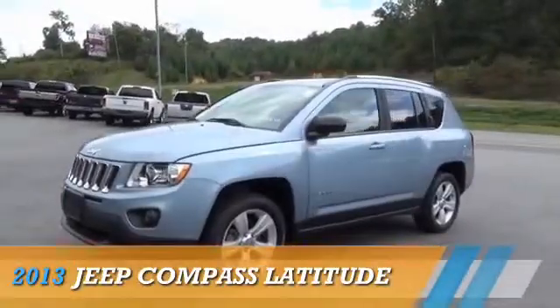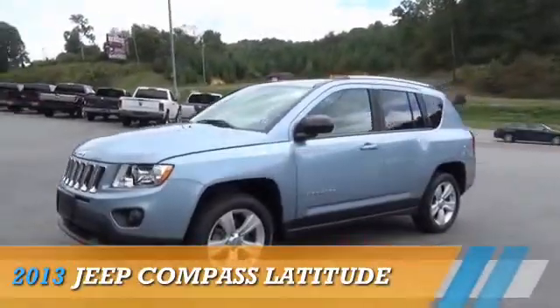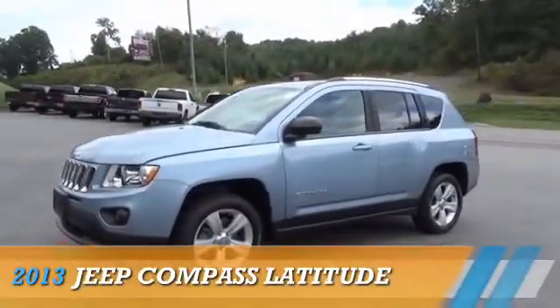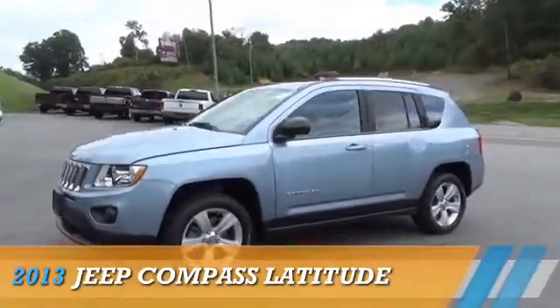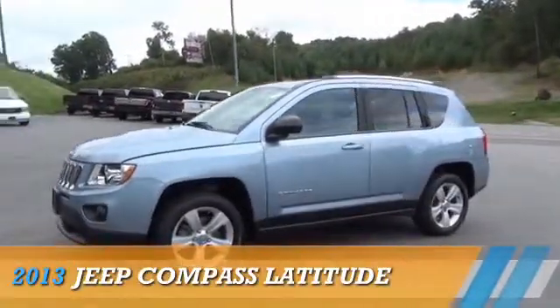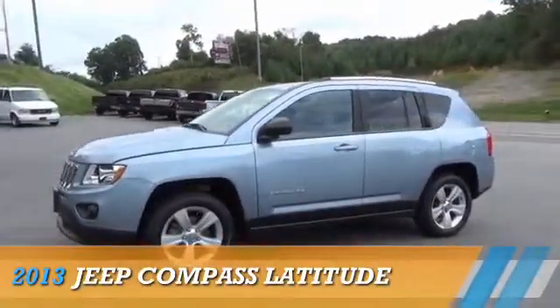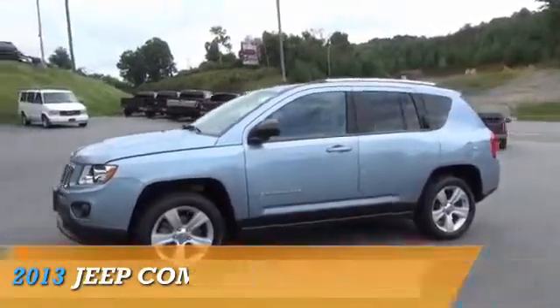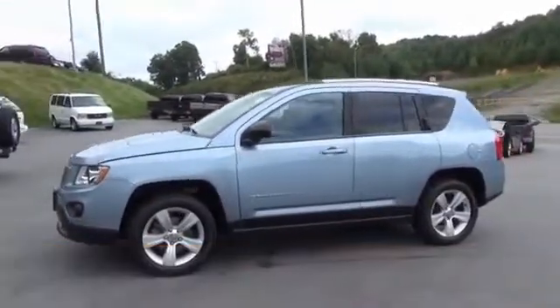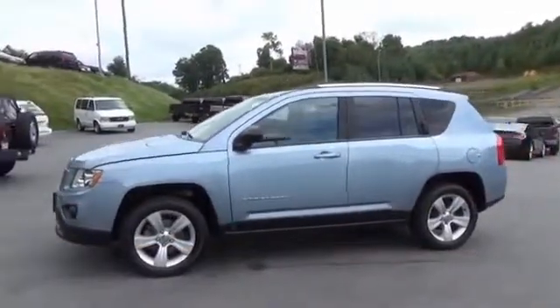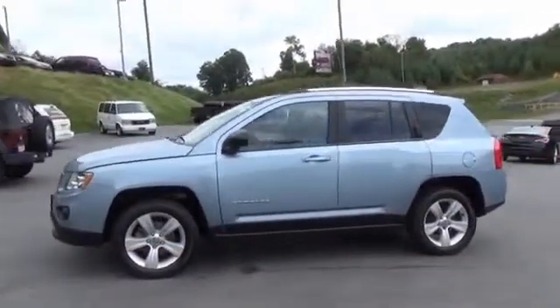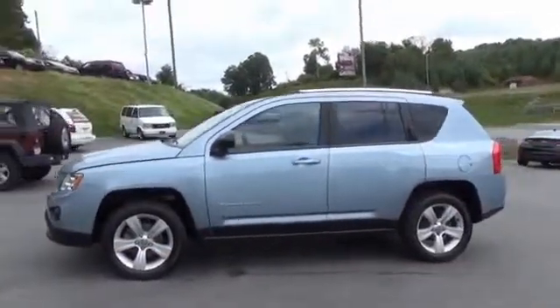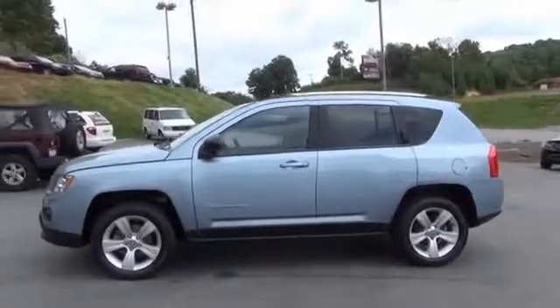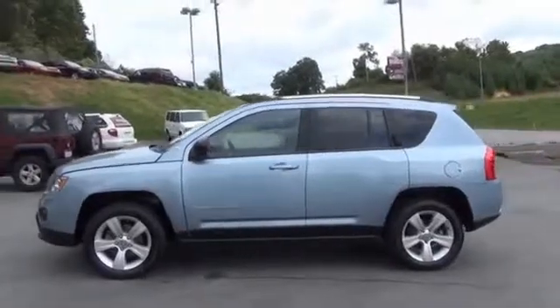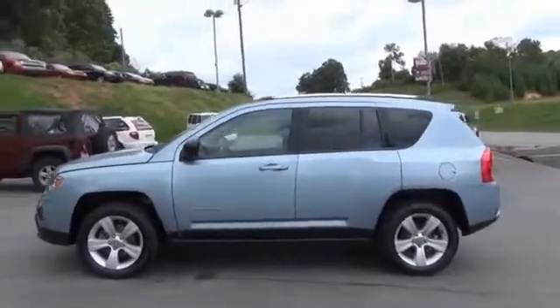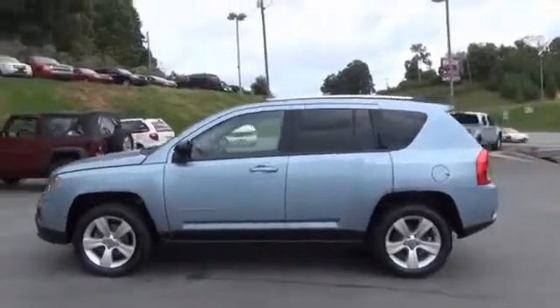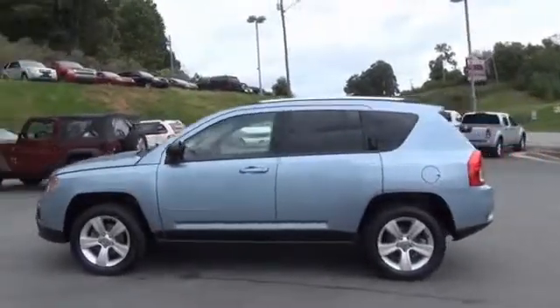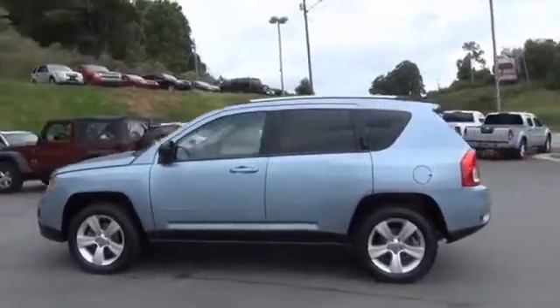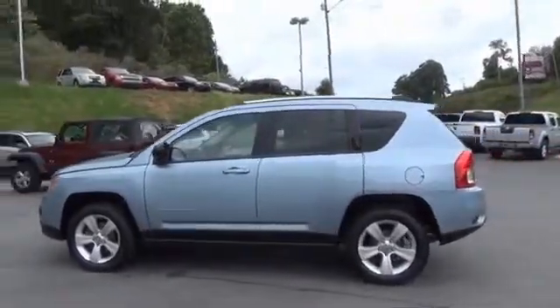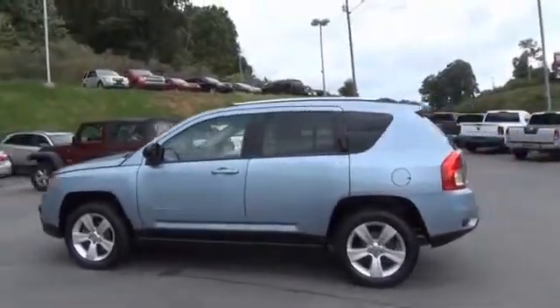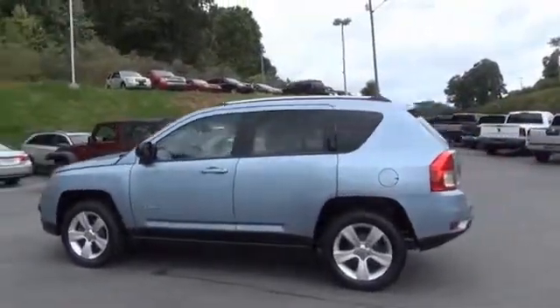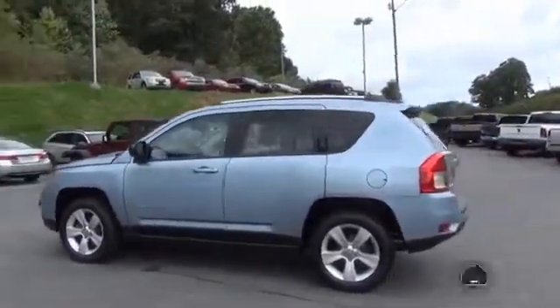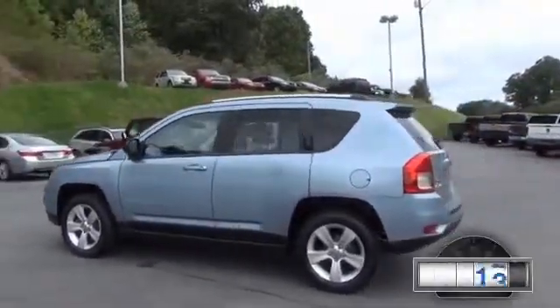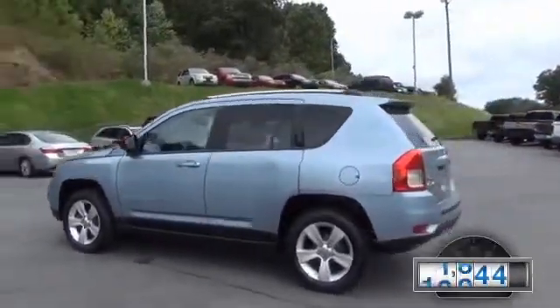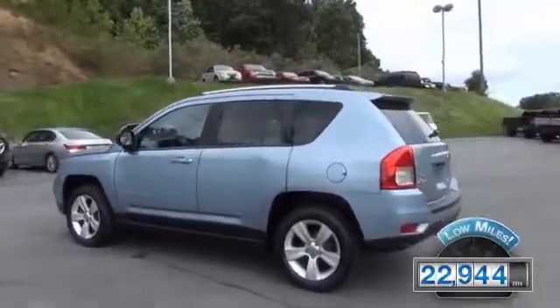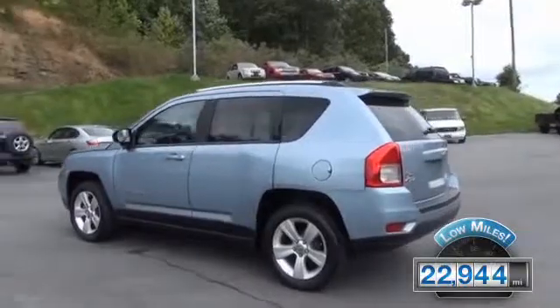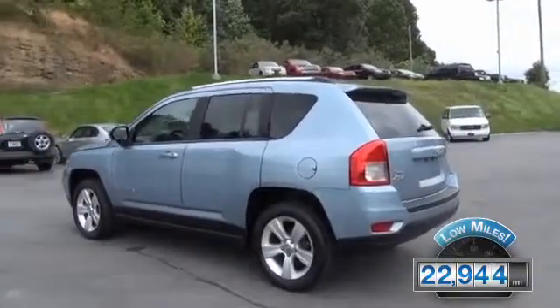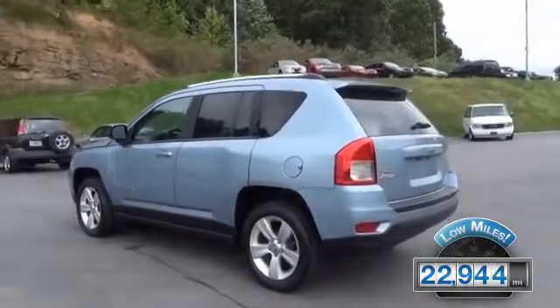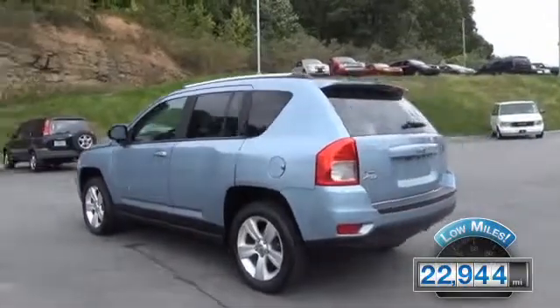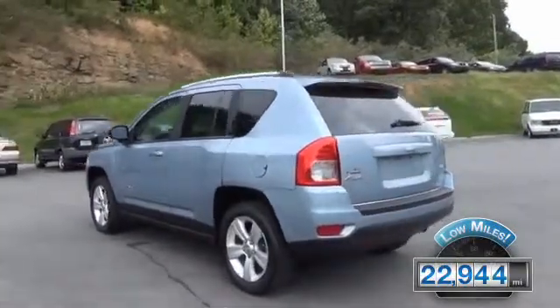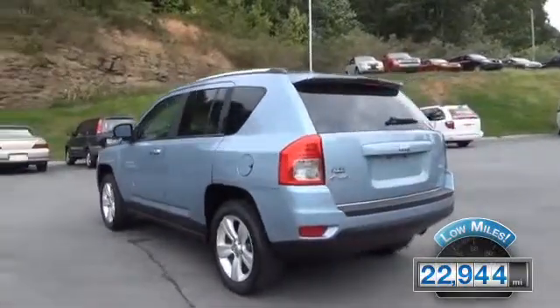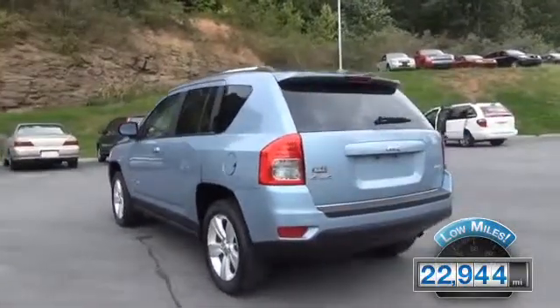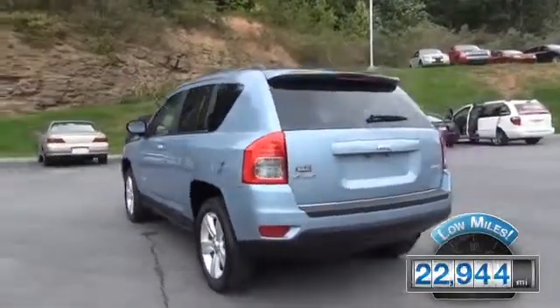Presenting the 2013 Jeep Compass, powered by 4-wheel drive, a 2.4-liter, 4-cylinder engine. With fewer than 25,000 miles, this vehicle has a long road ahead.